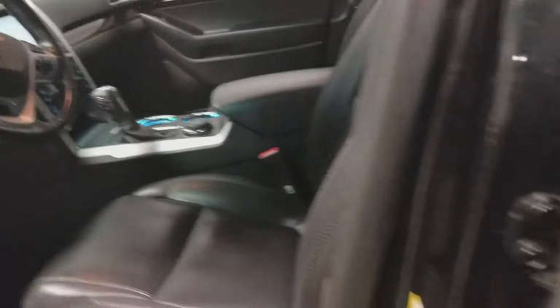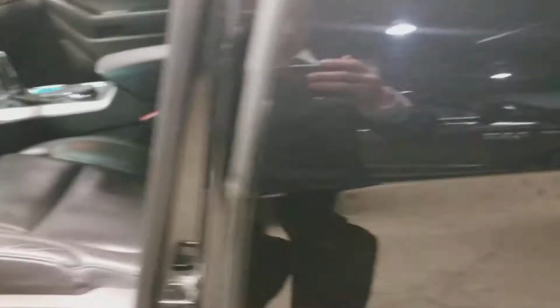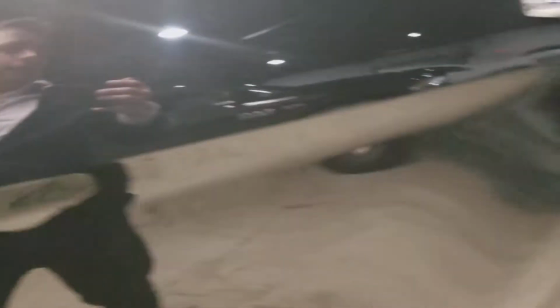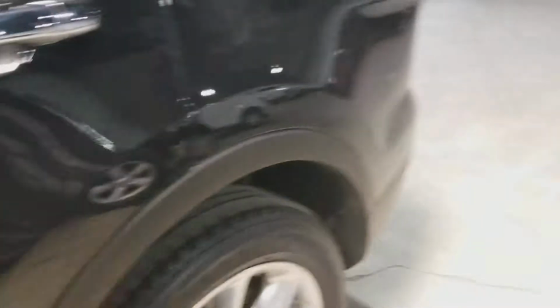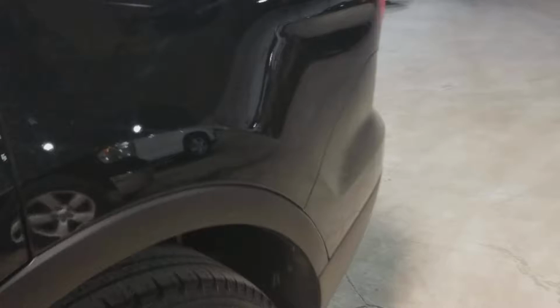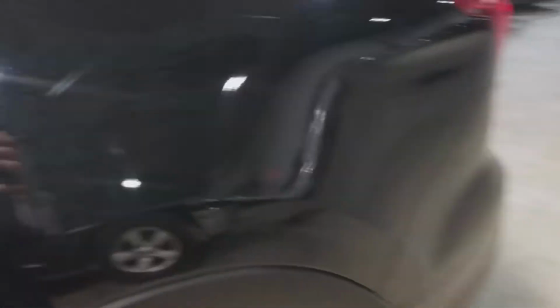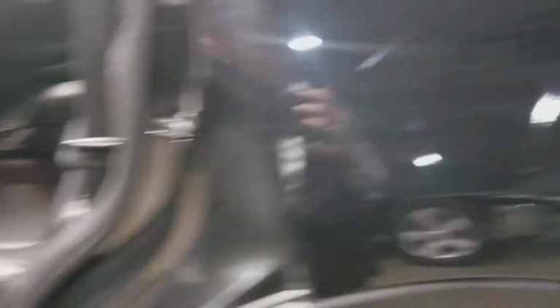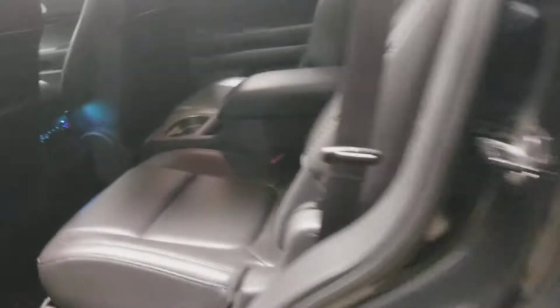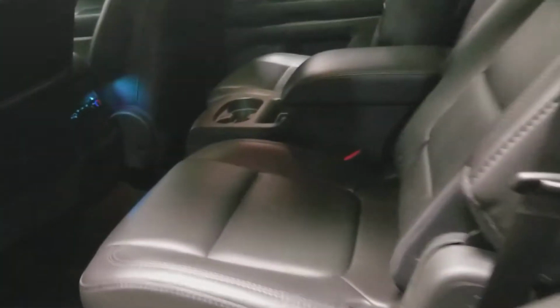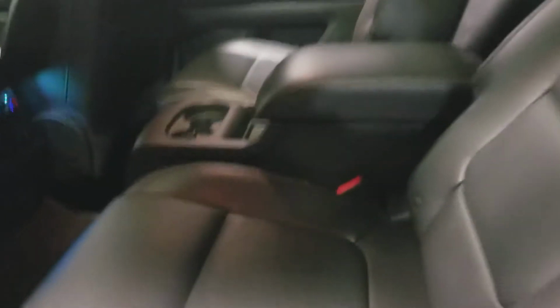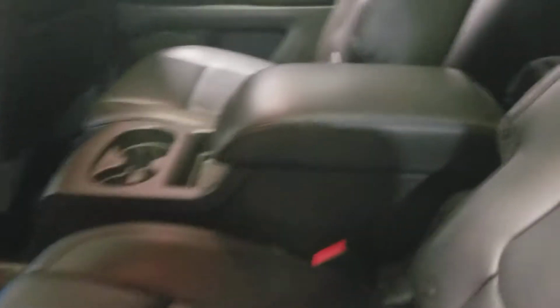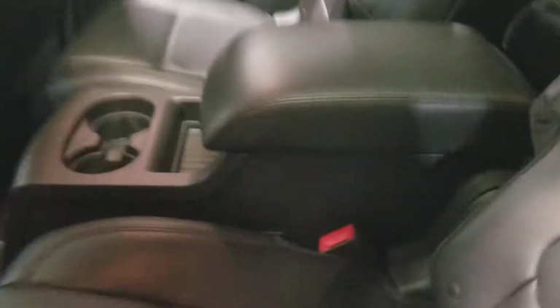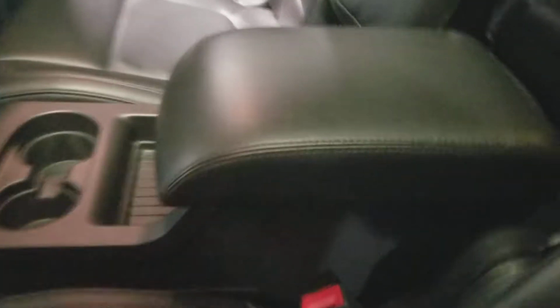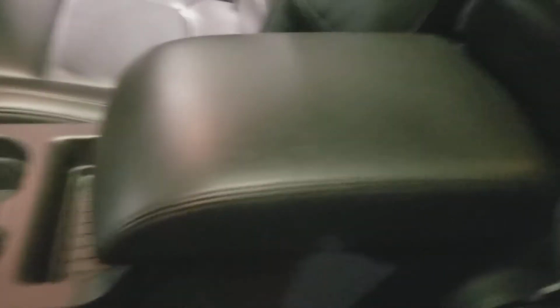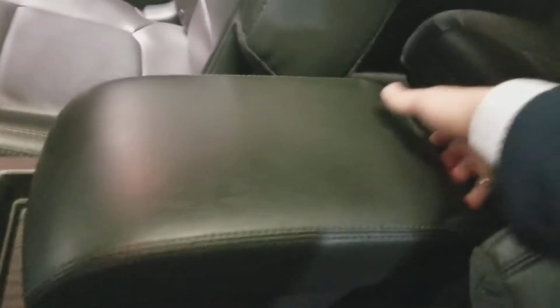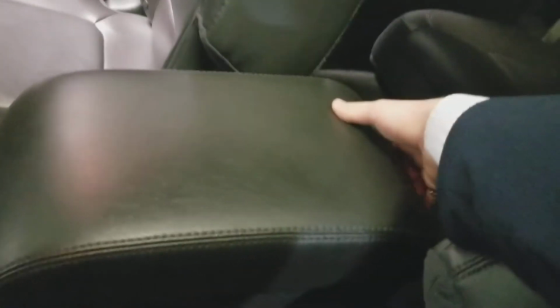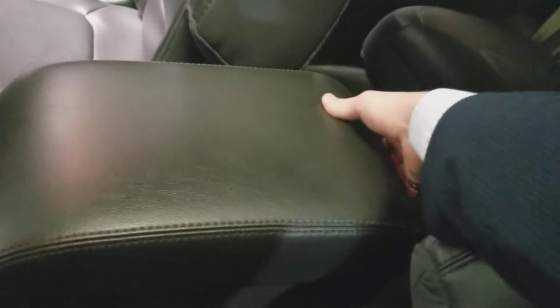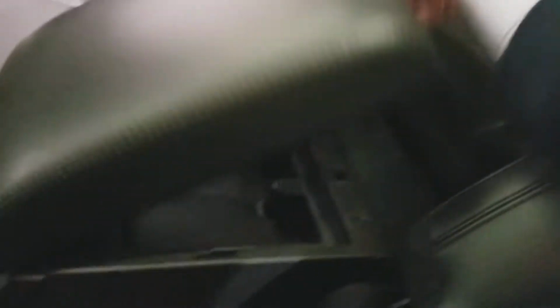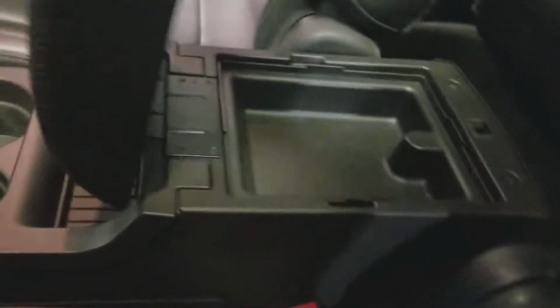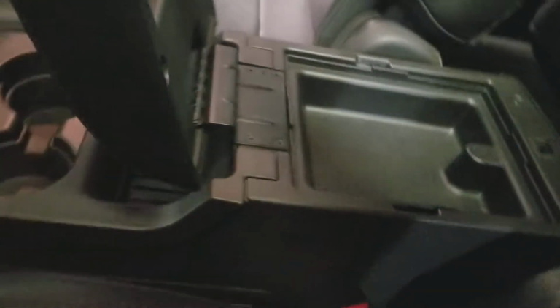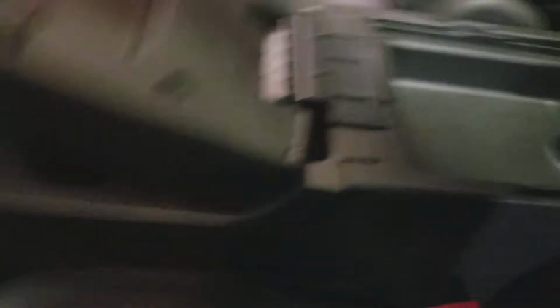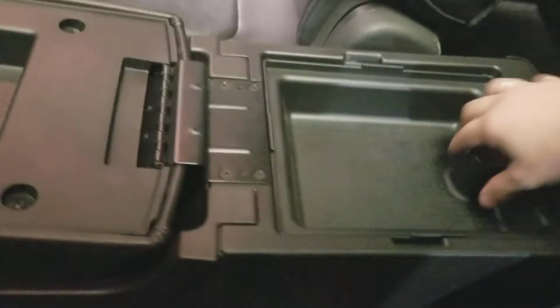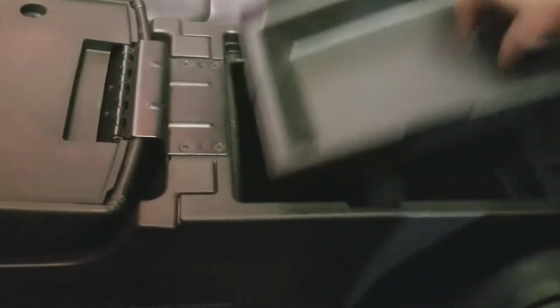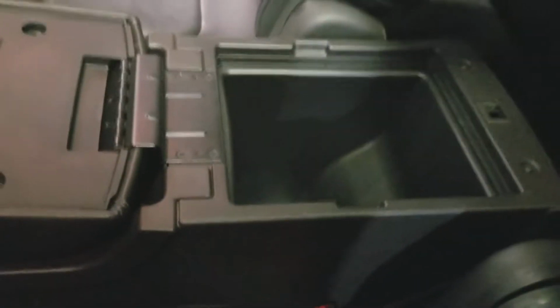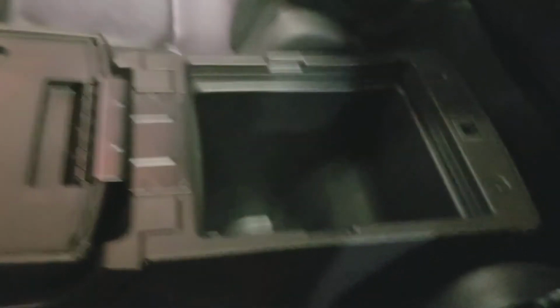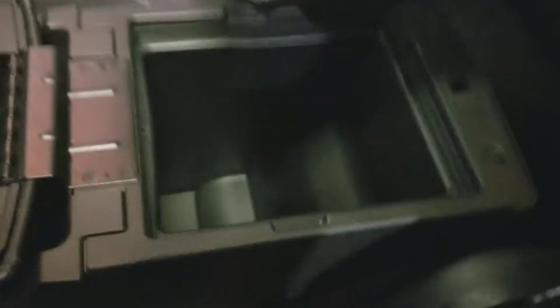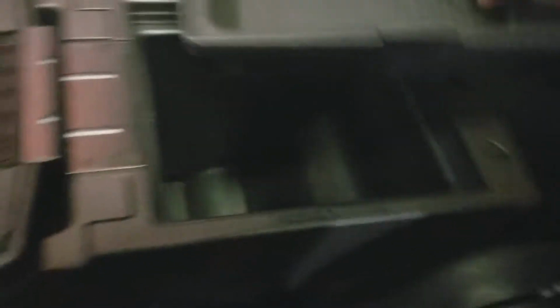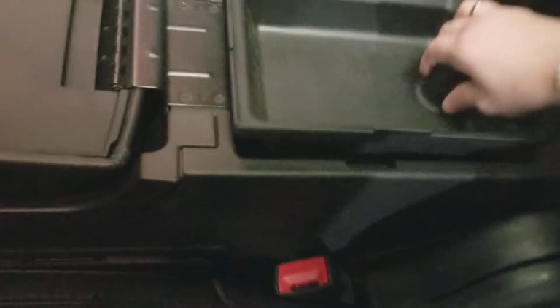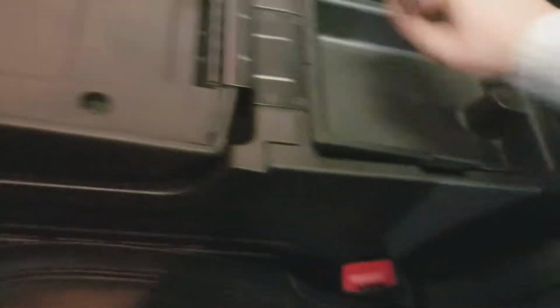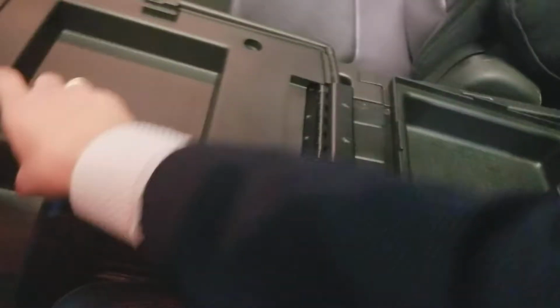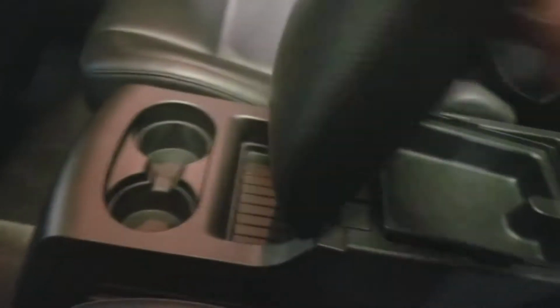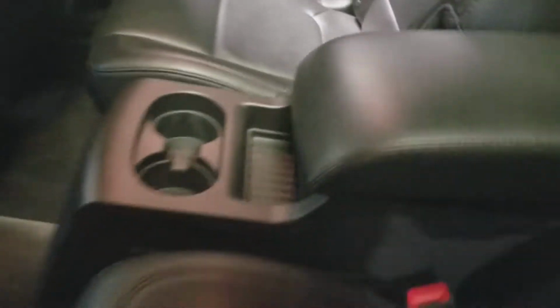Coming into the back, we've got two back passenger seats here, also with a center console which opens up like this. This part comes out as well — tons of storage down inside, all leather seats.